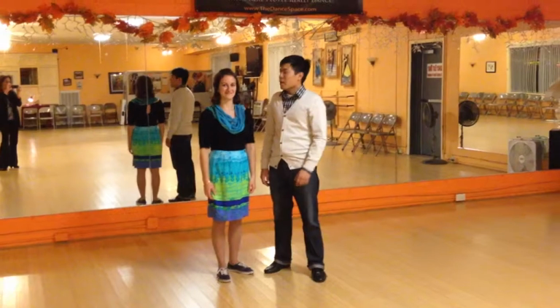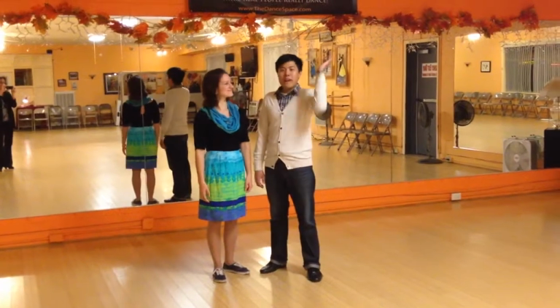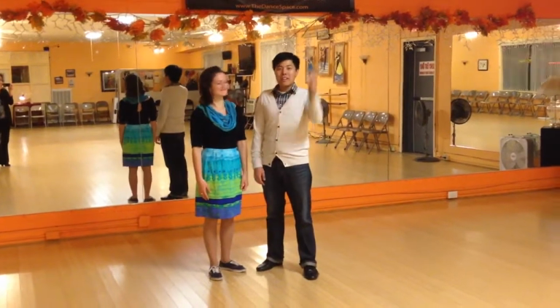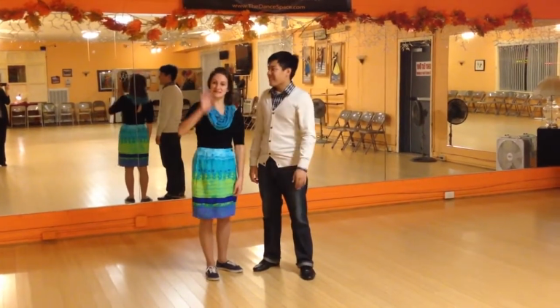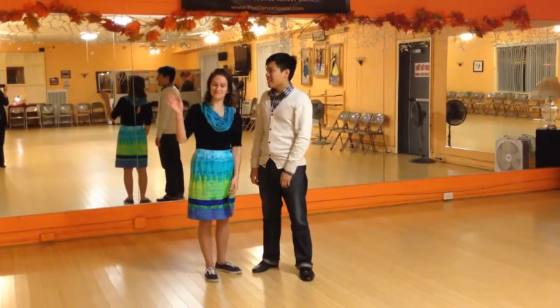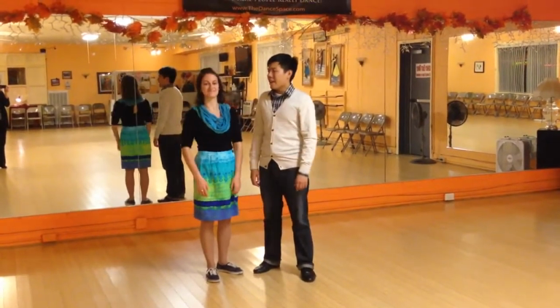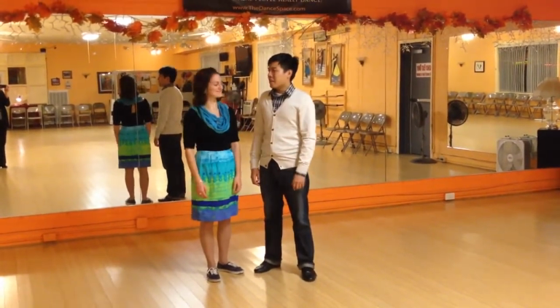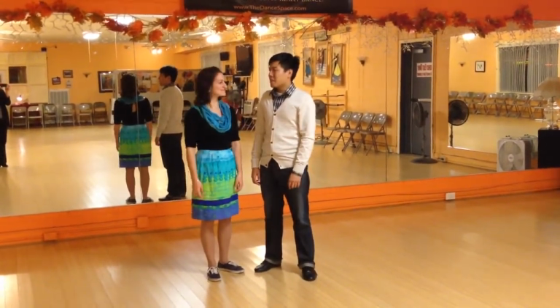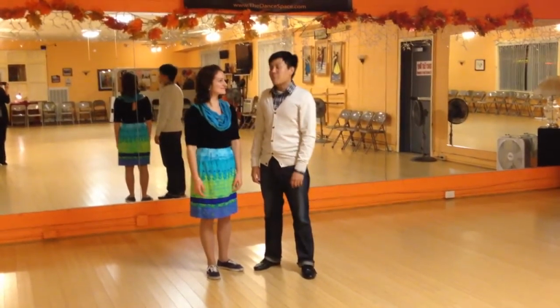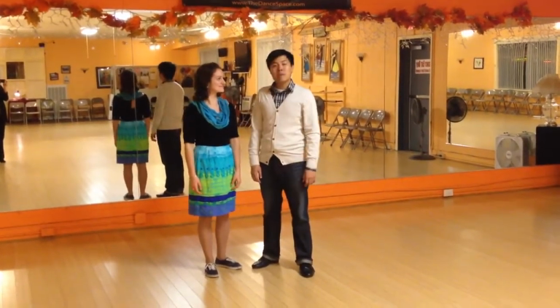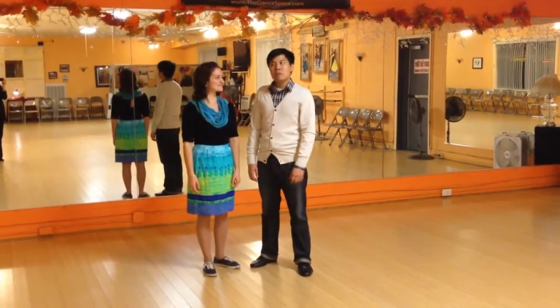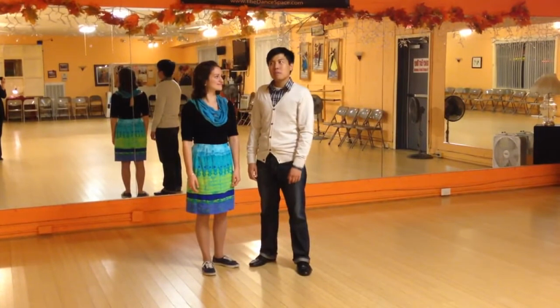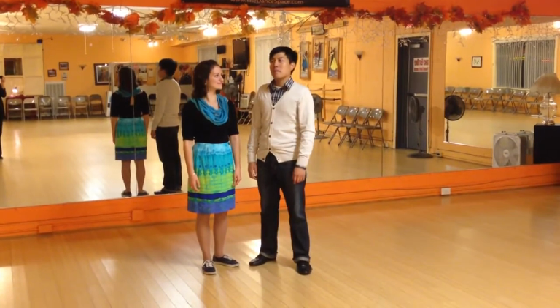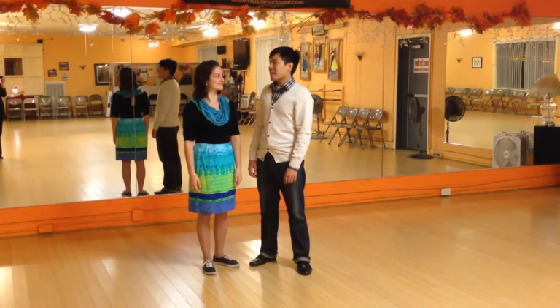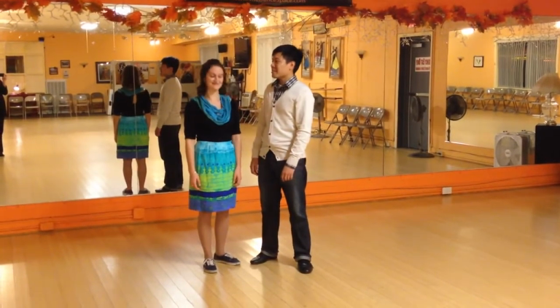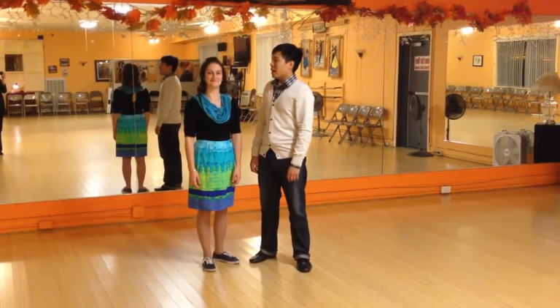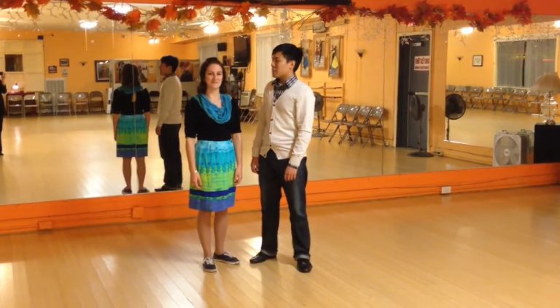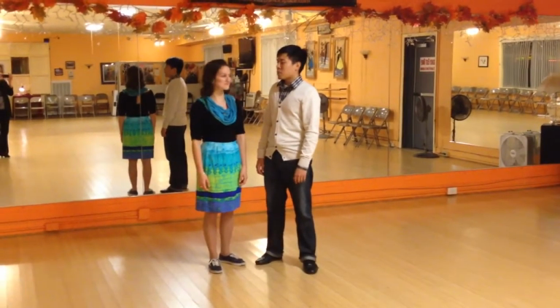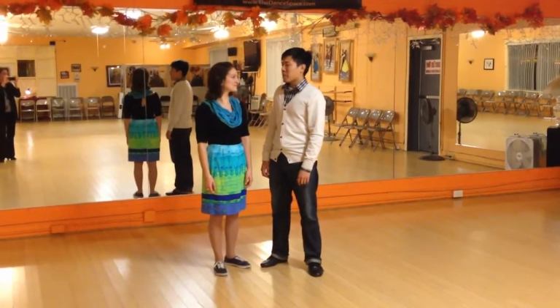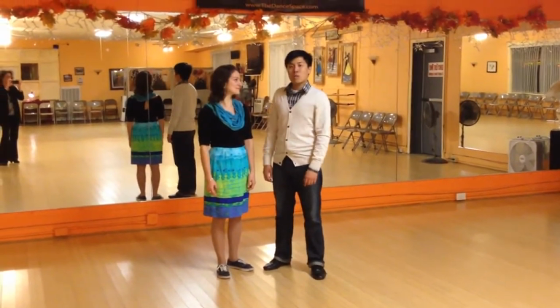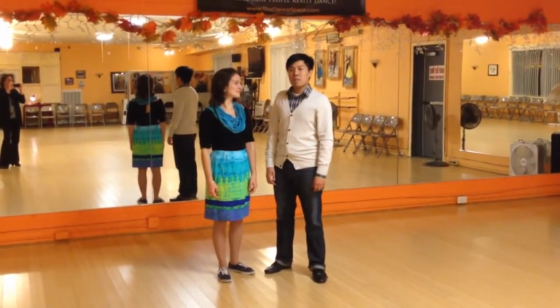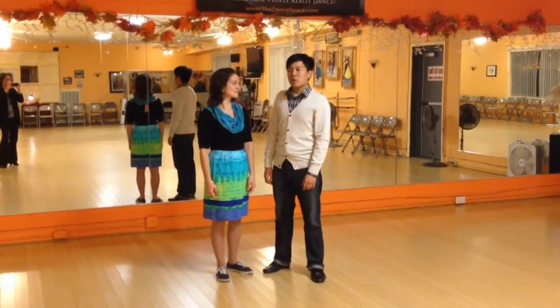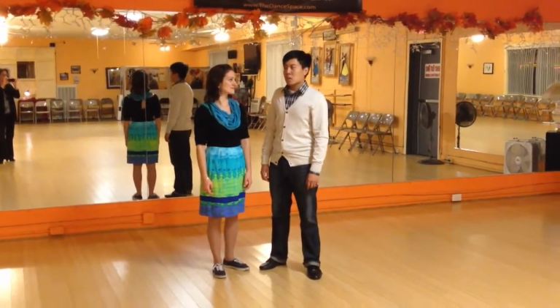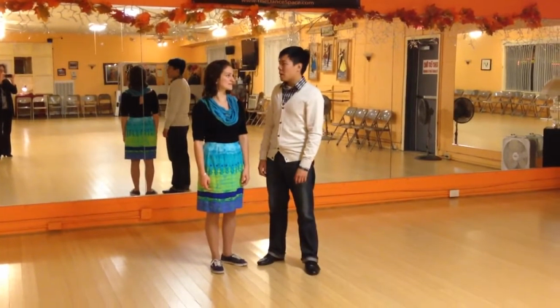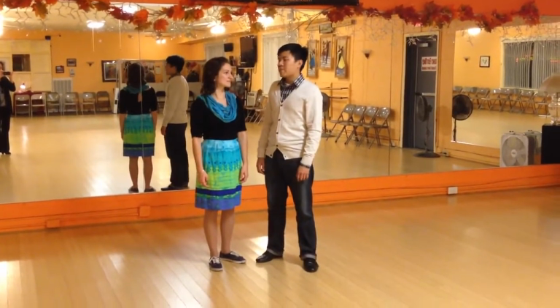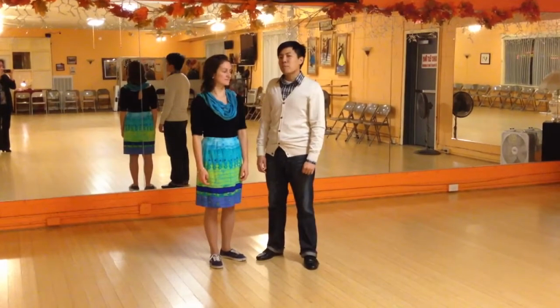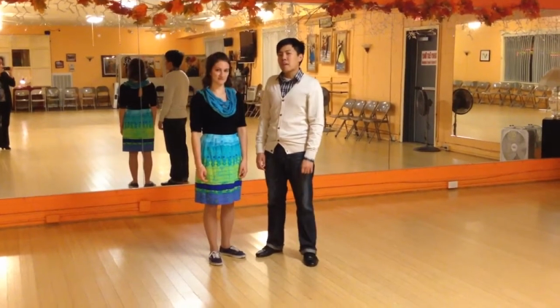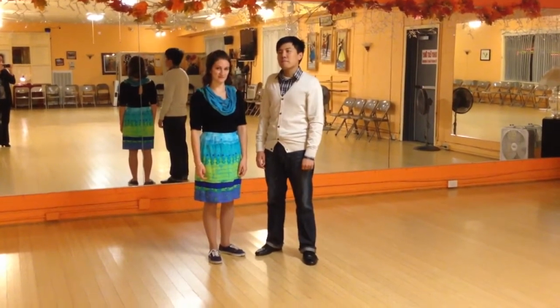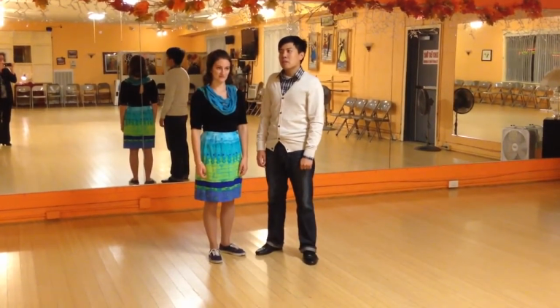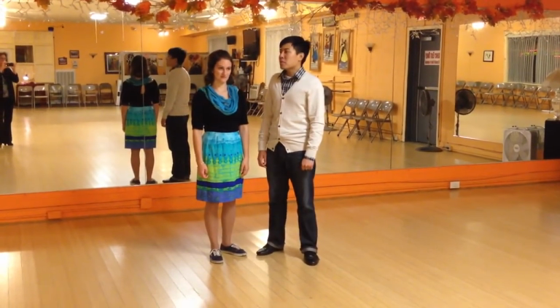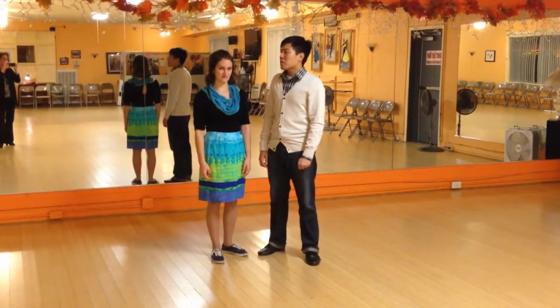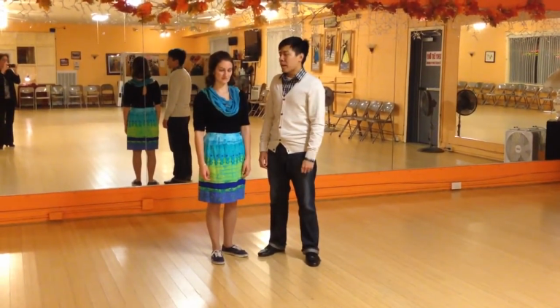Hi, I'm Jordan. I'm Sydney. And we are doing November Level 3 class. For this class, what we did was a forward swing out, and we also worked on getting follows to break the habit of turning themselves in the swing out.